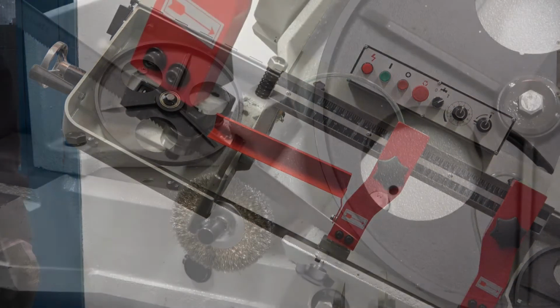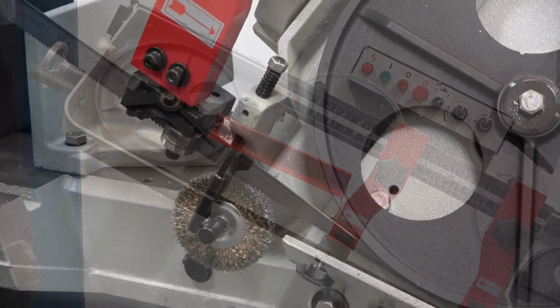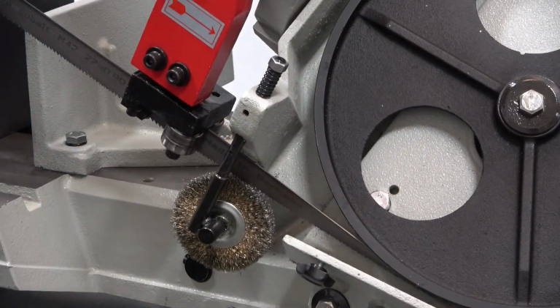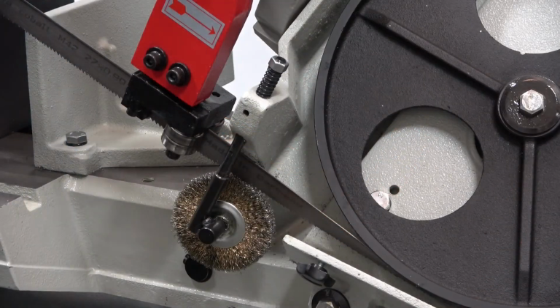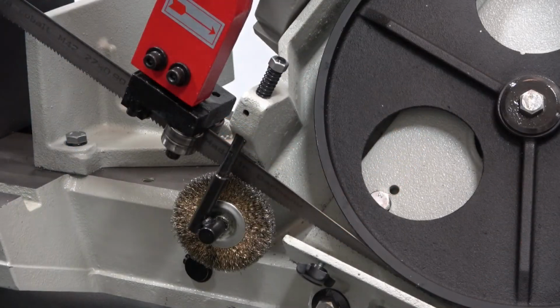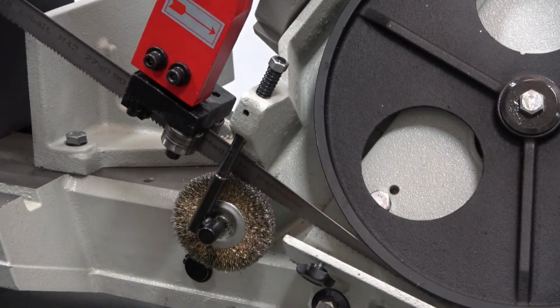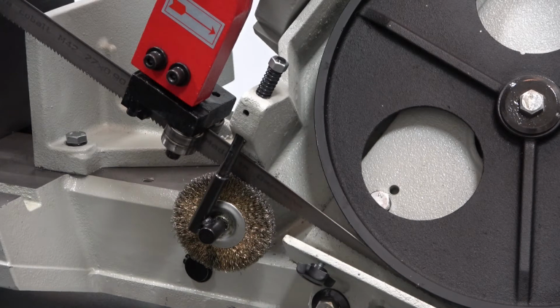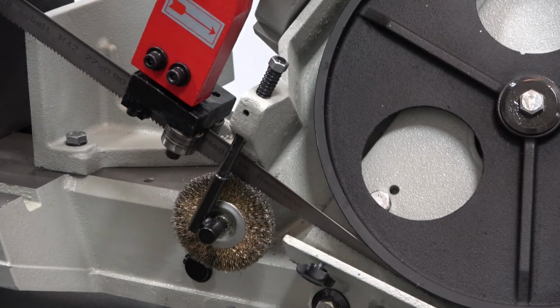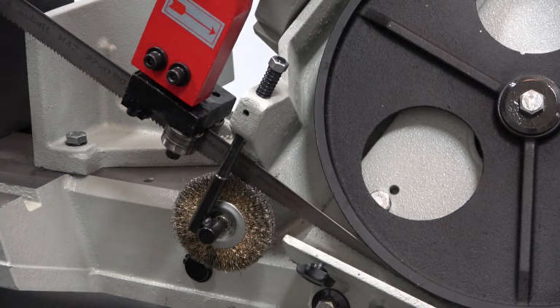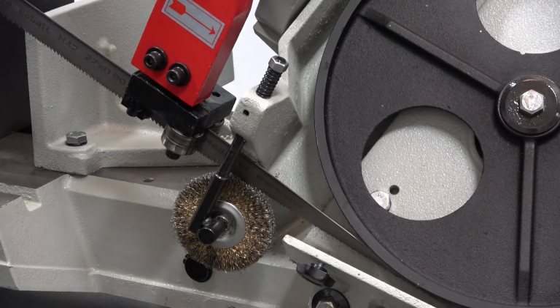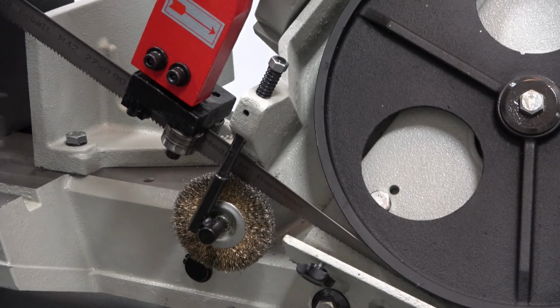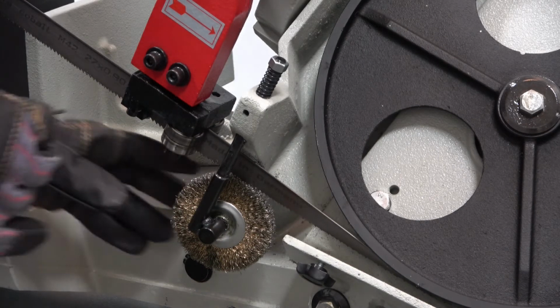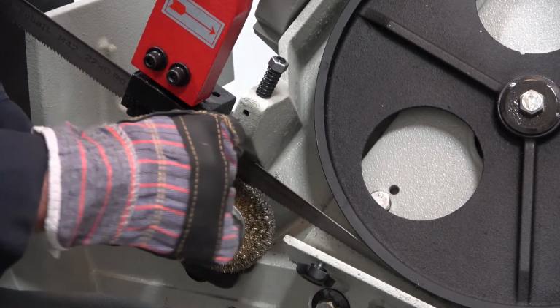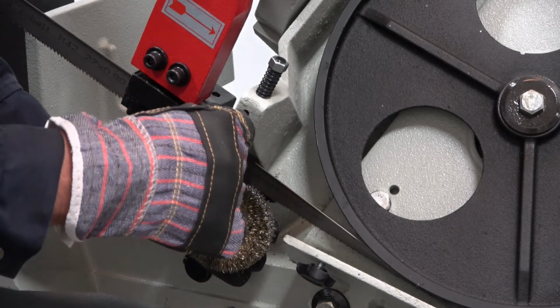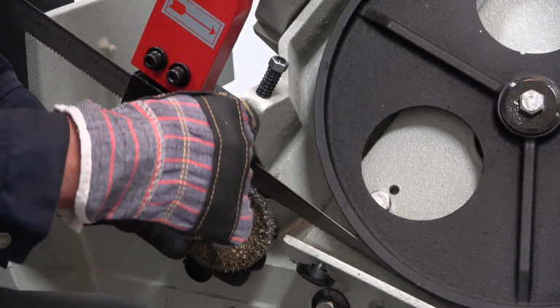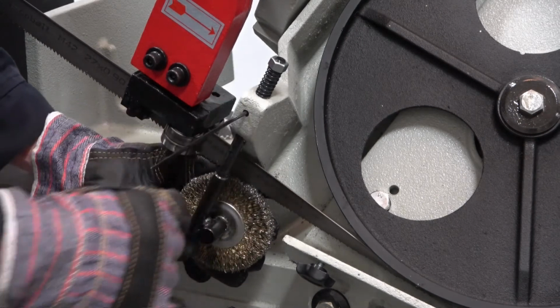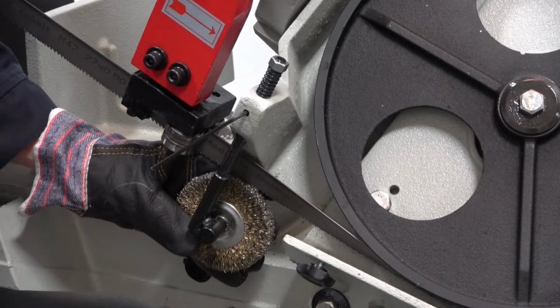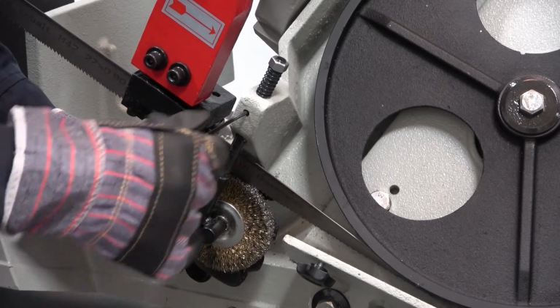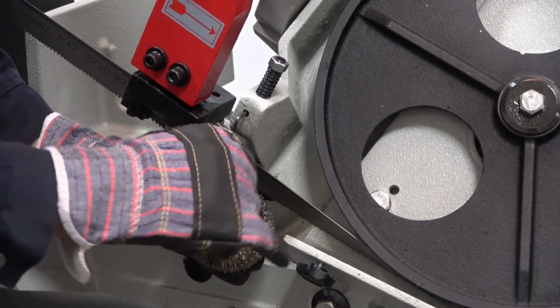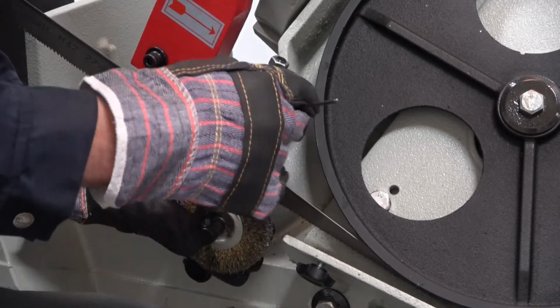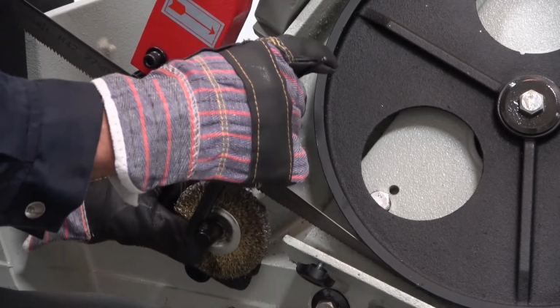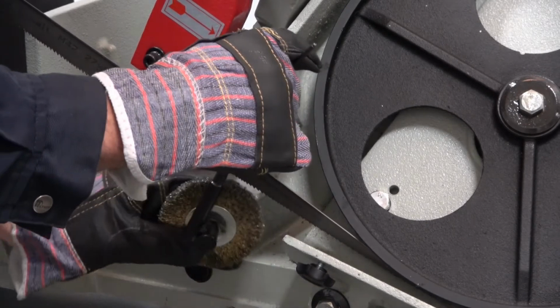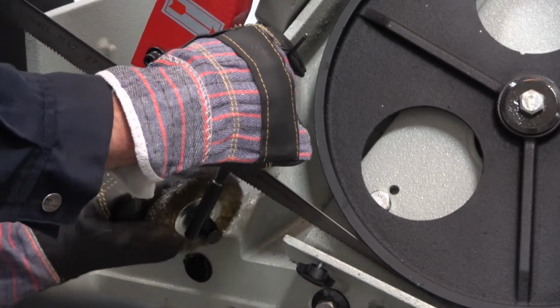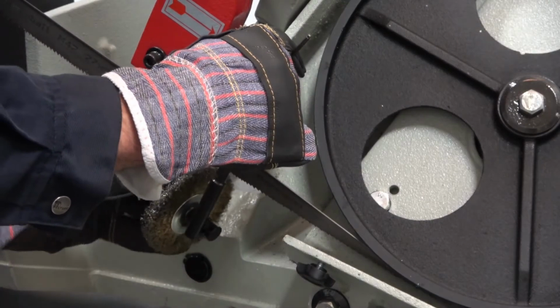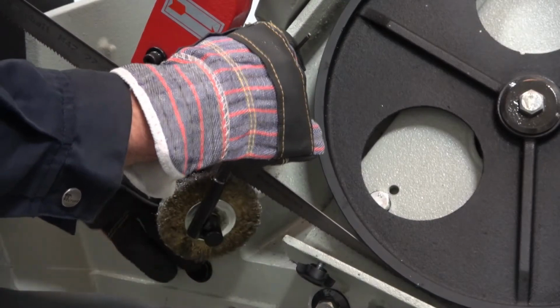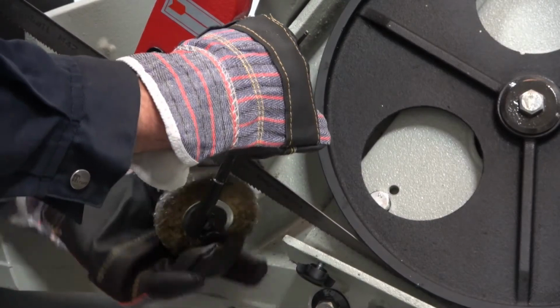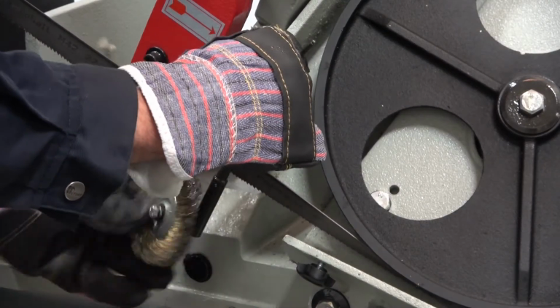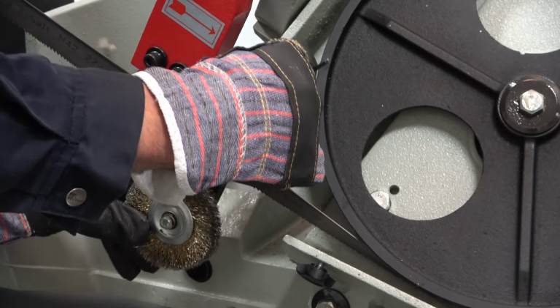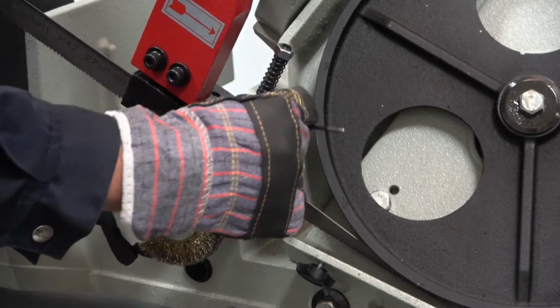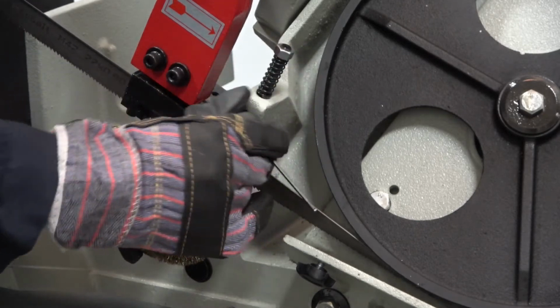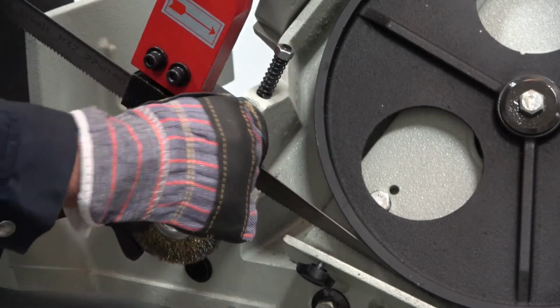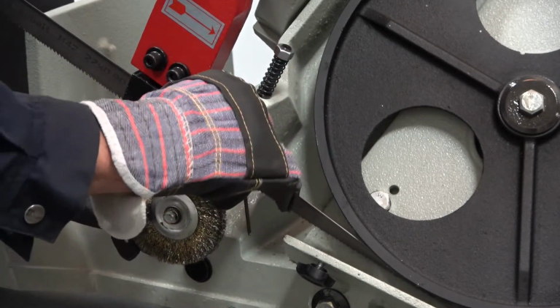Now we need to remove the position of the swarf brush to give us more clearance. Put your 3mm Allen key in, release it, and rotate the brush through 90 degrees, then lock it back up again.